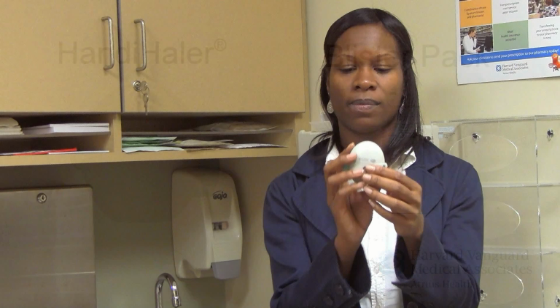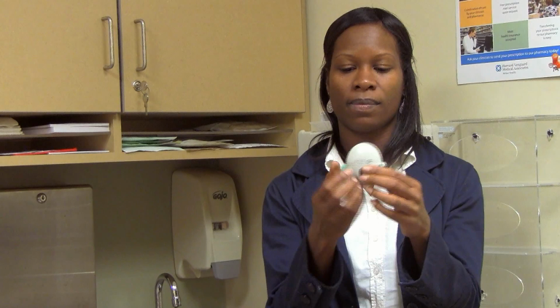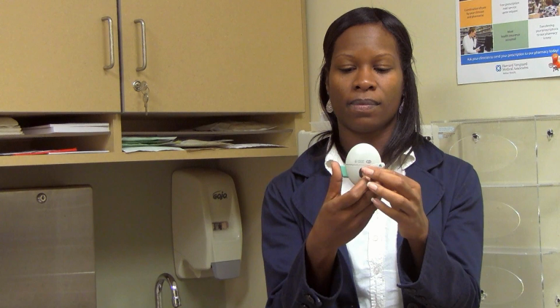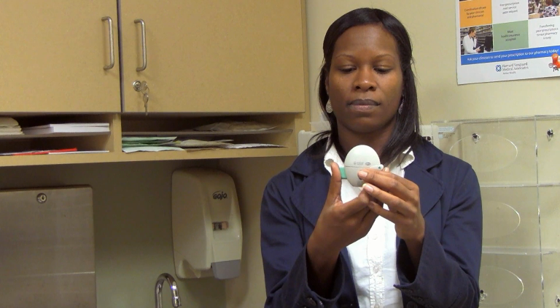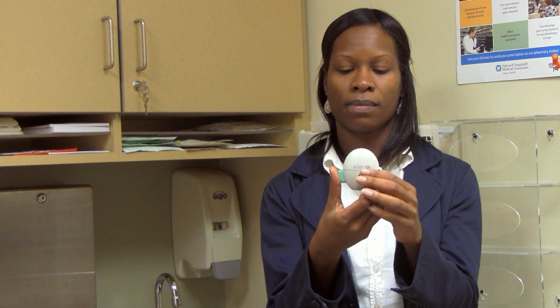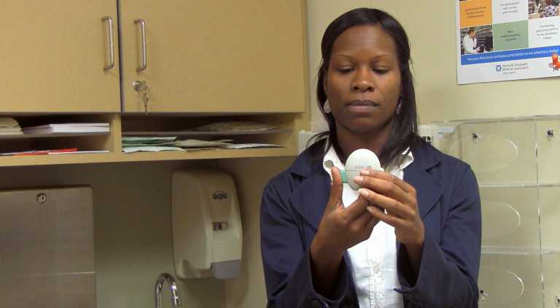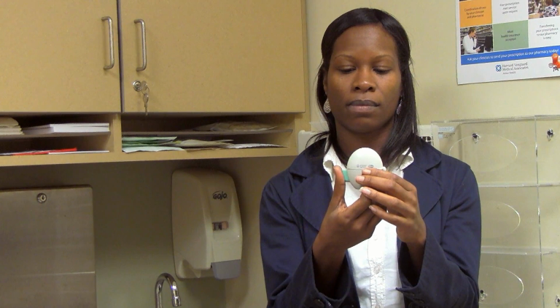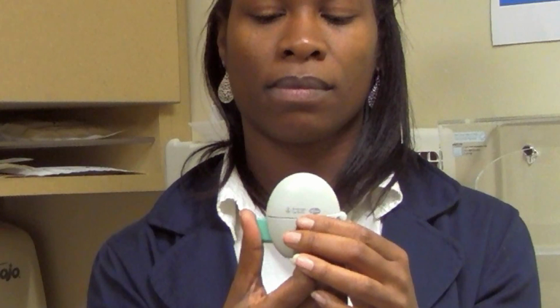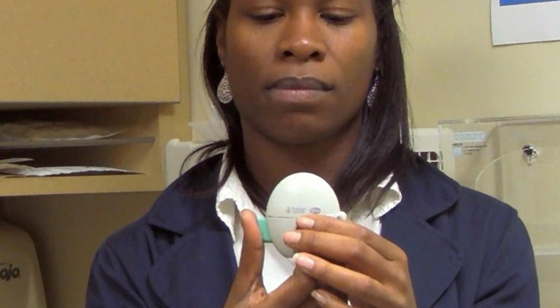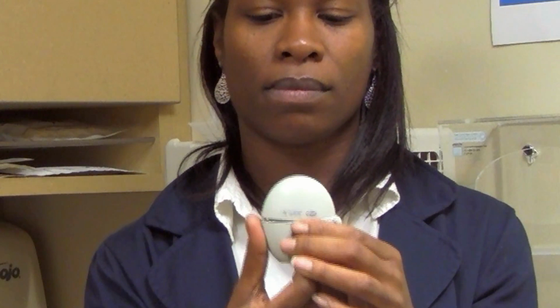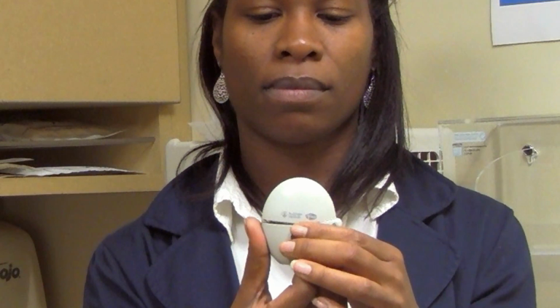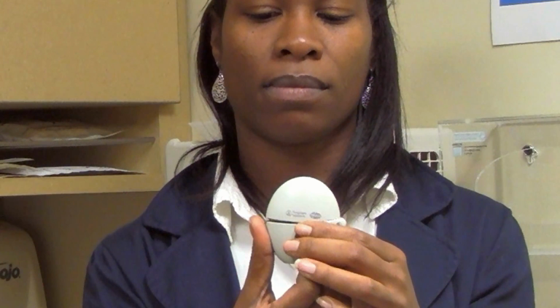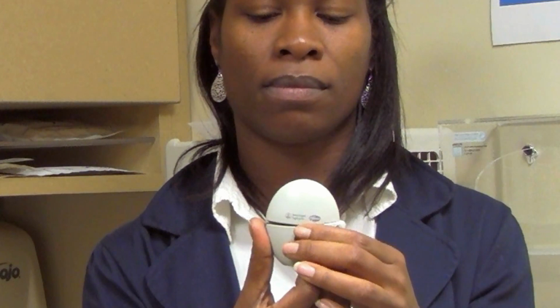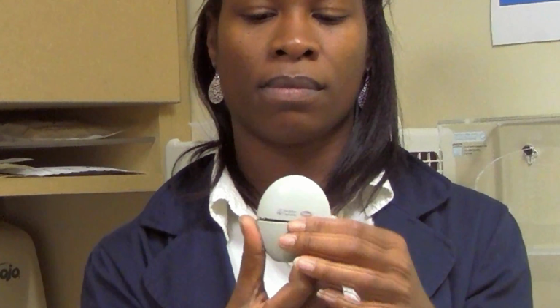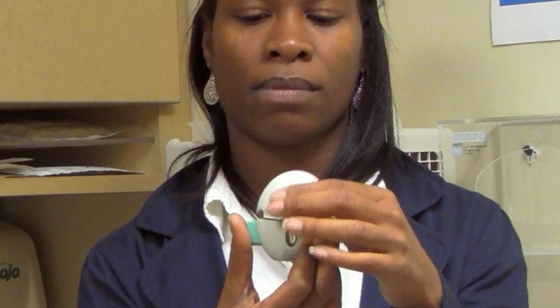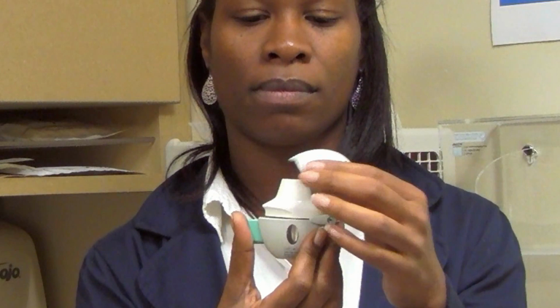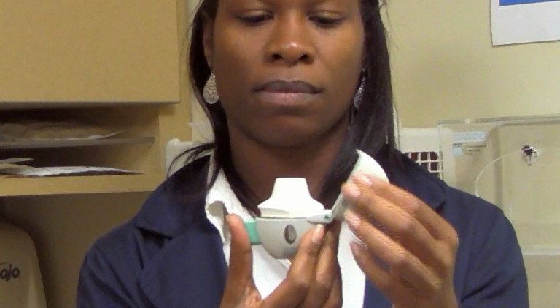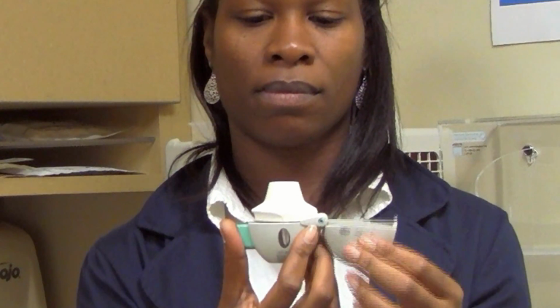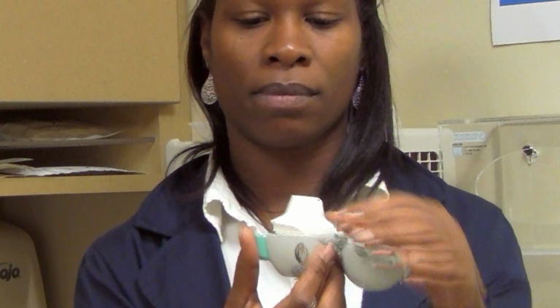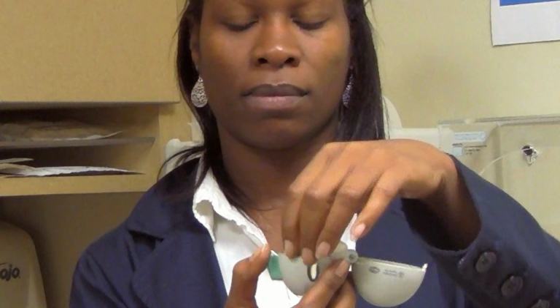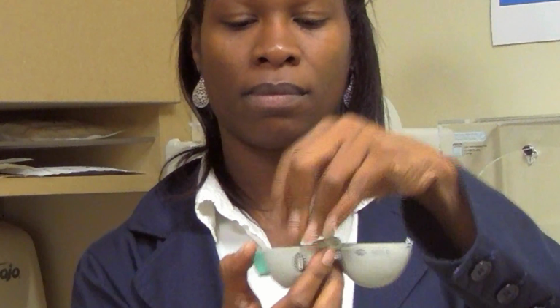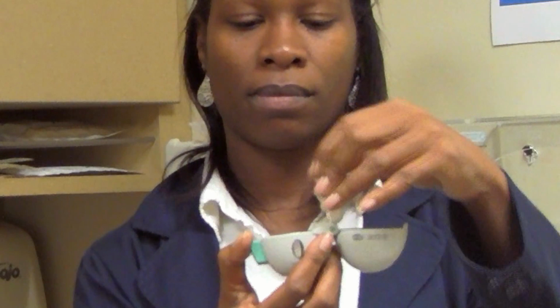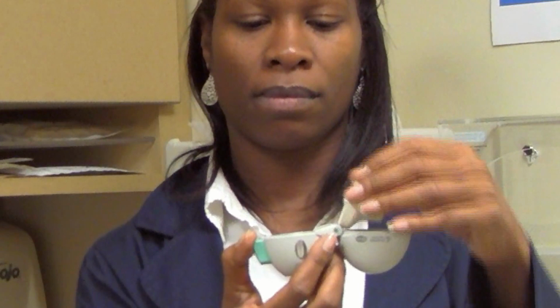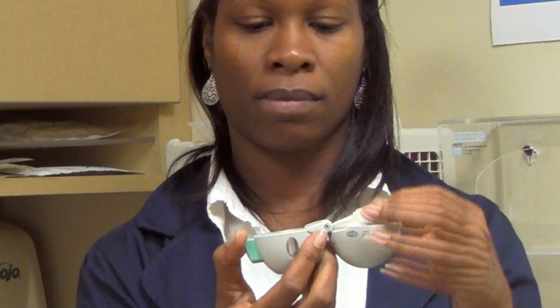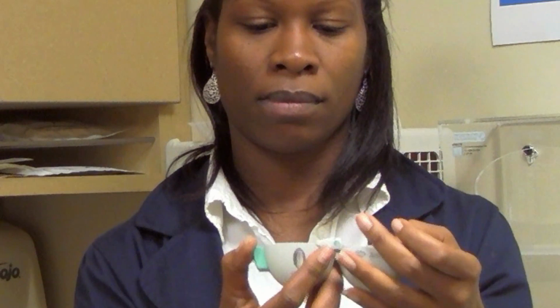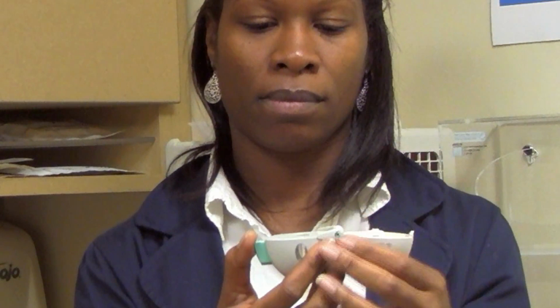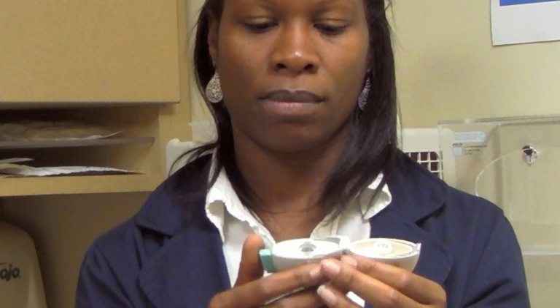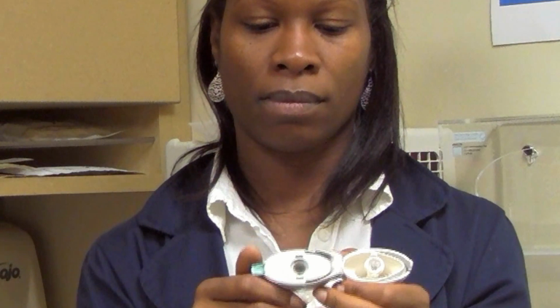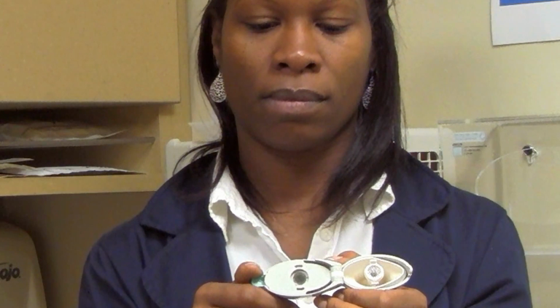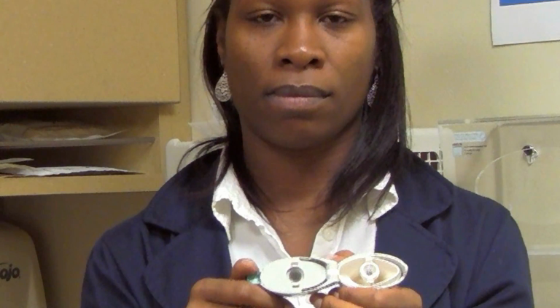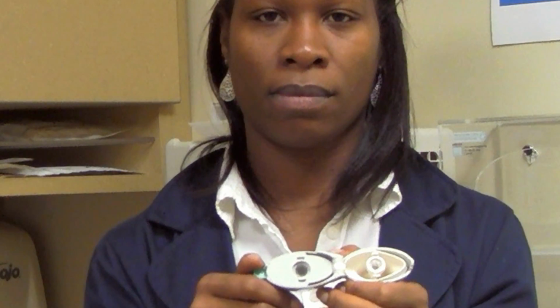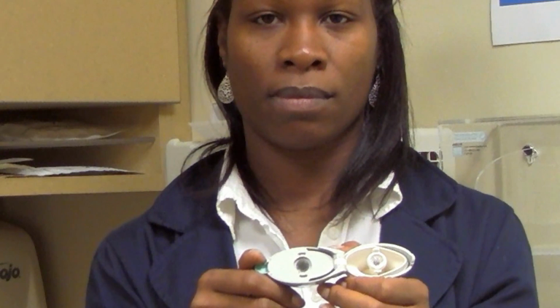Hold your handihaler and open the dust cap while pressing the green button on the side. Open the mouthpiece by pulling up on the edge from the base. You will see the center chamber where to place the capsule.